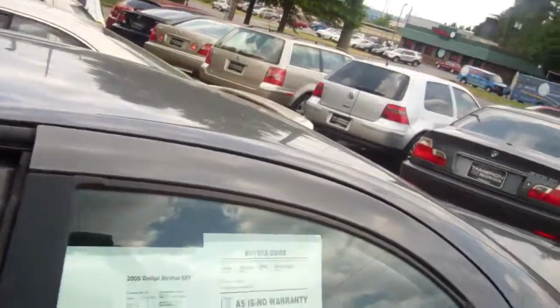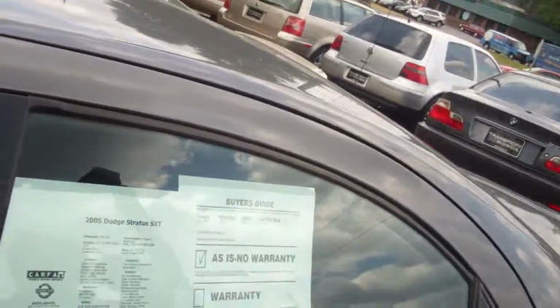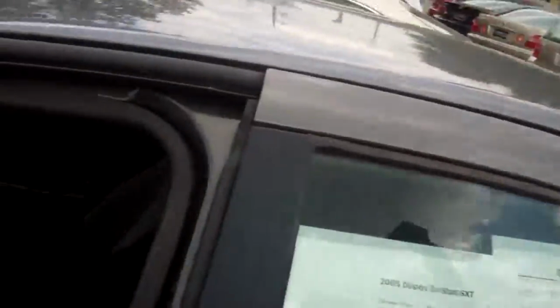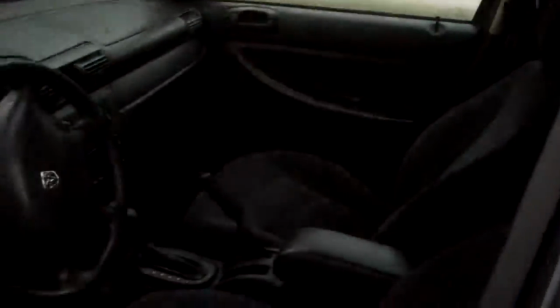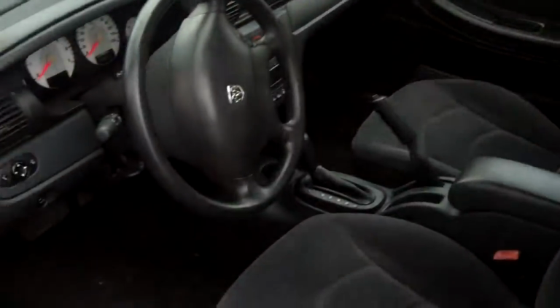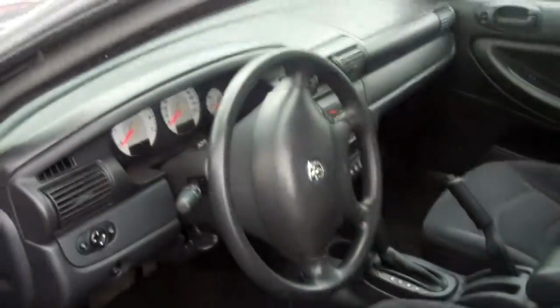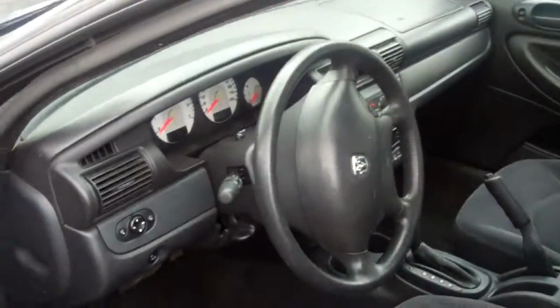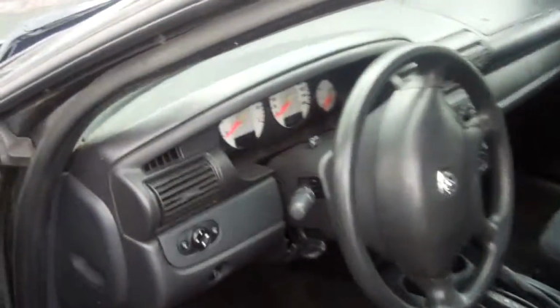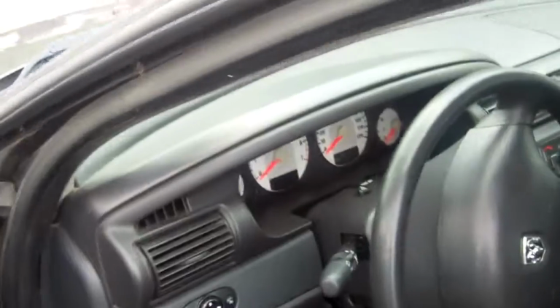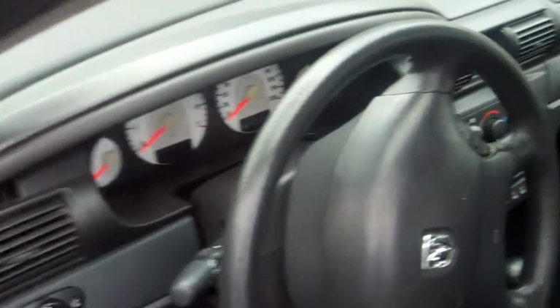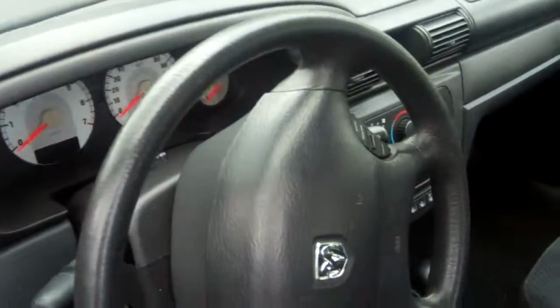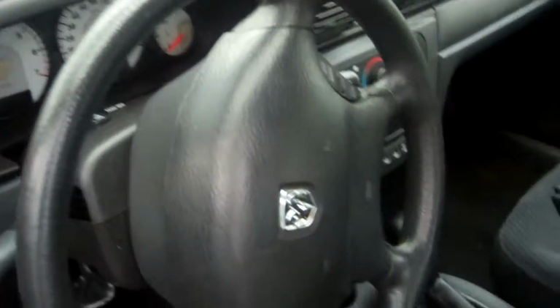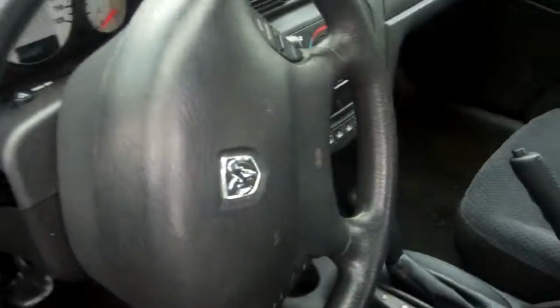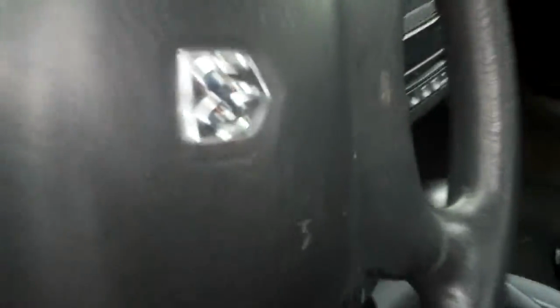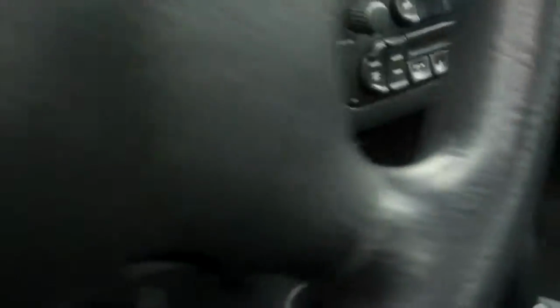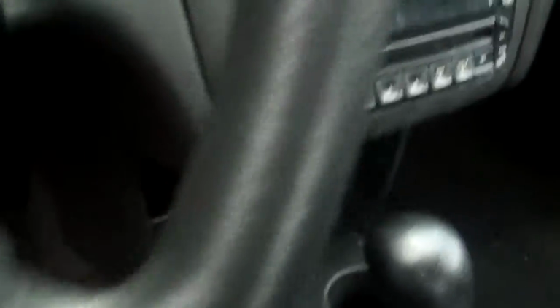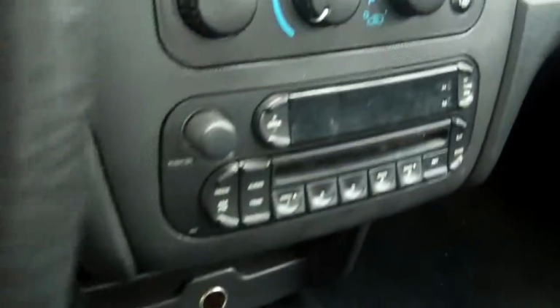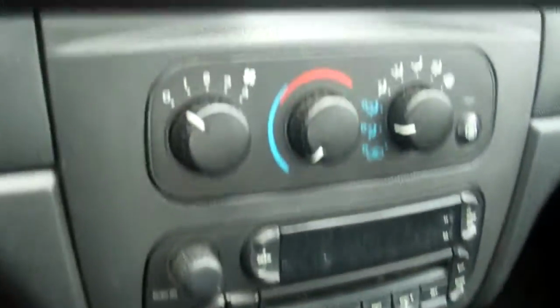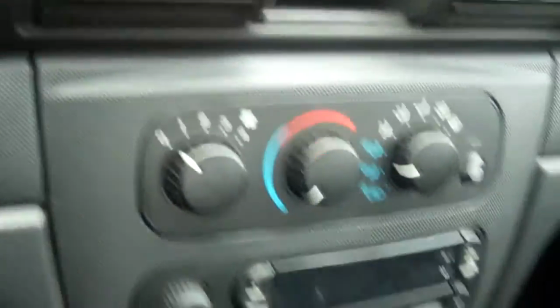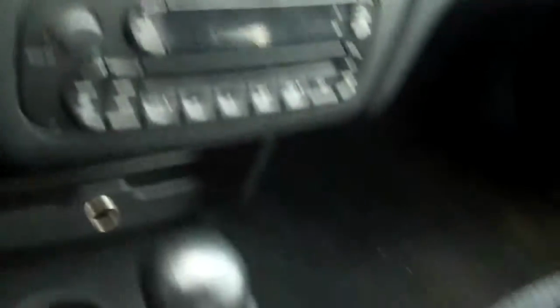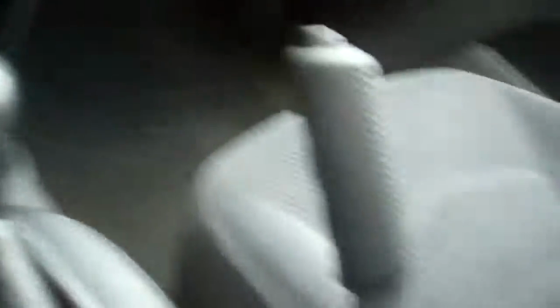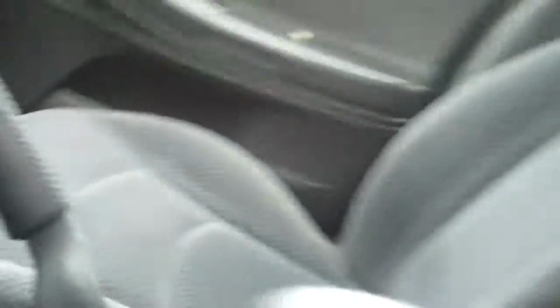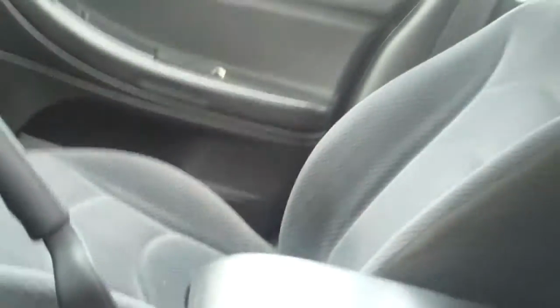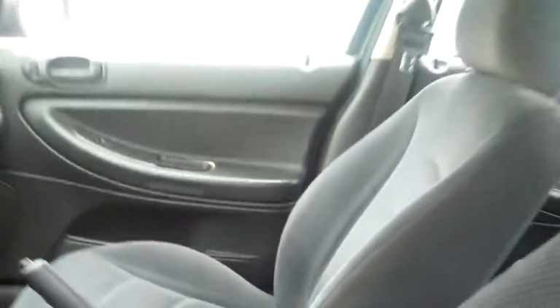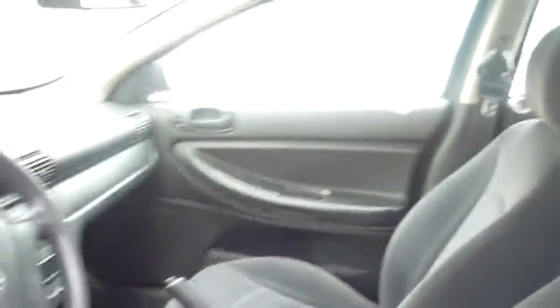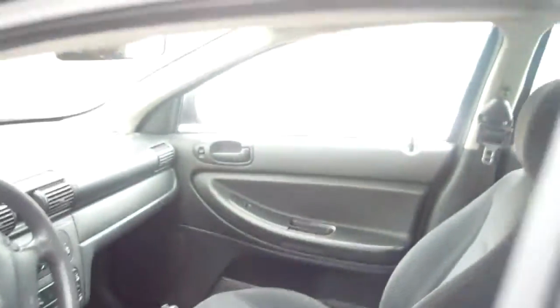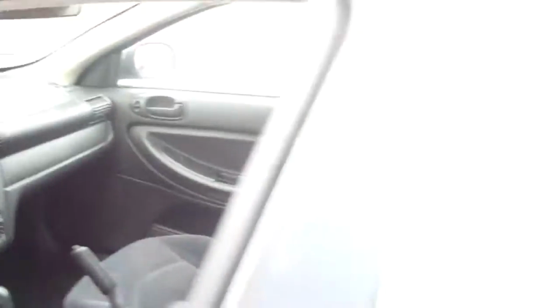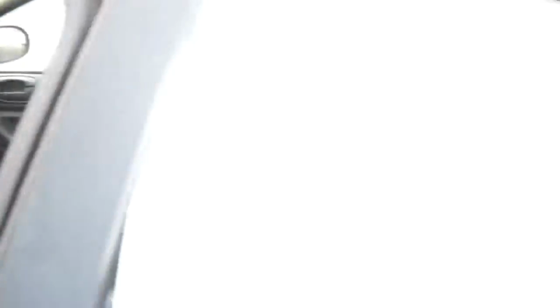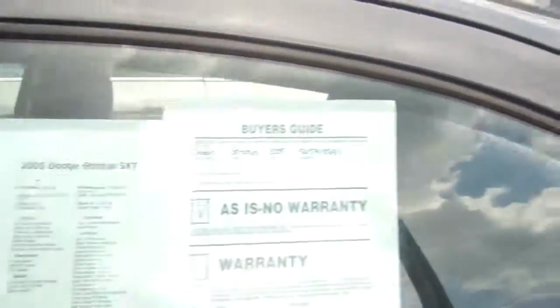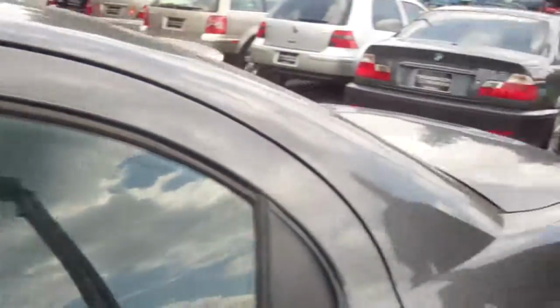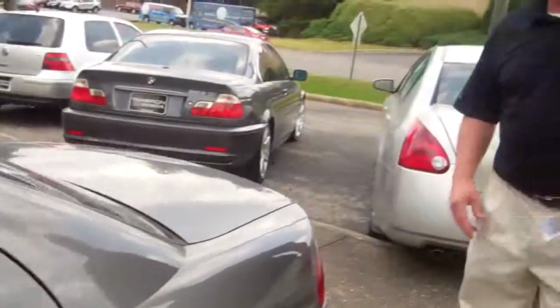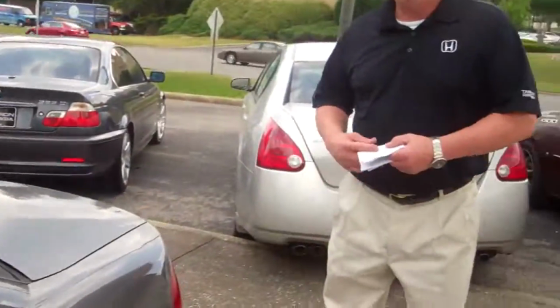Got your steering wheel controls, CD player, cloth interior. Very, very nice car. This car will get probably 27, 28 miles per gallon.